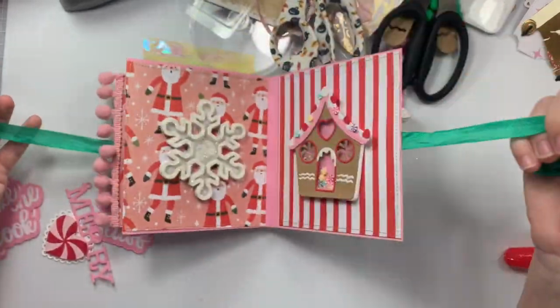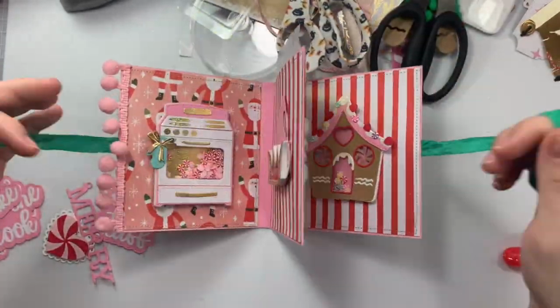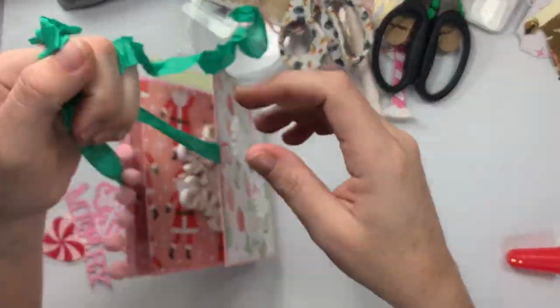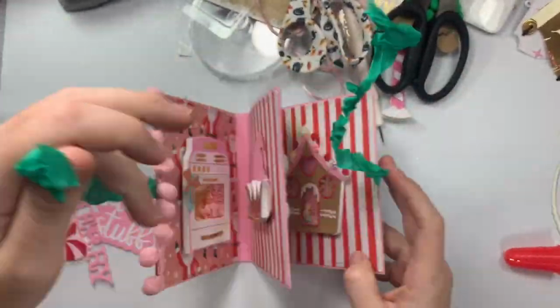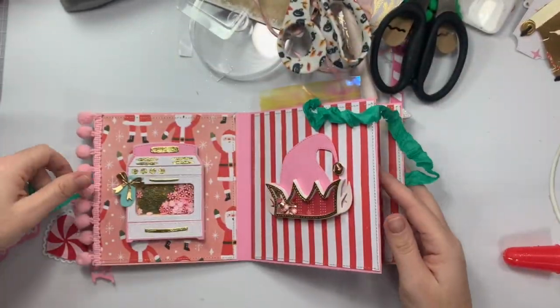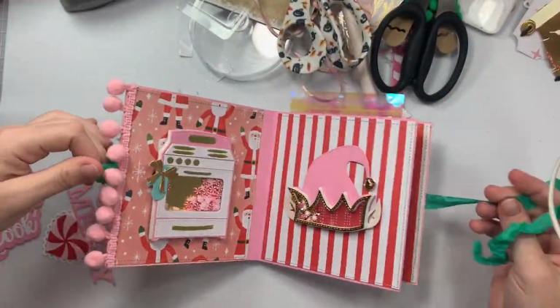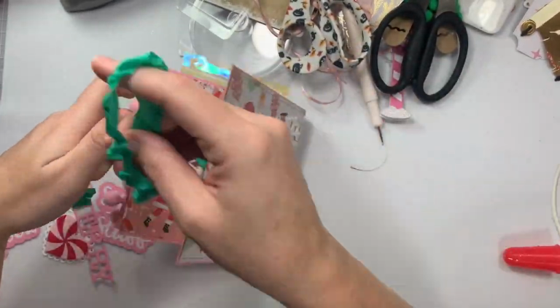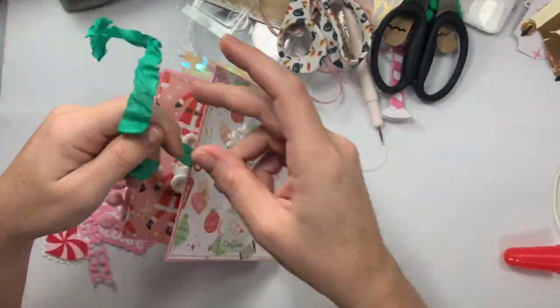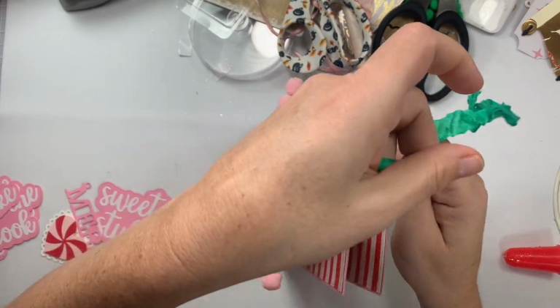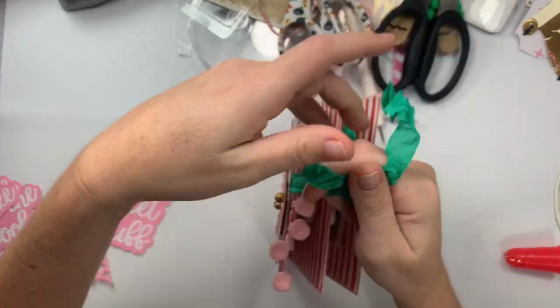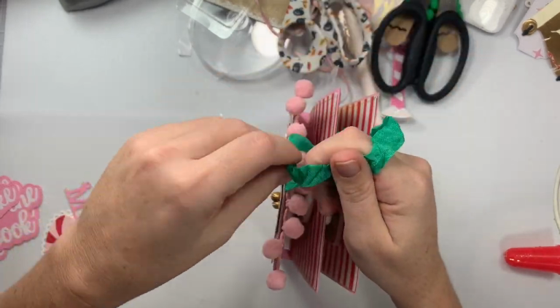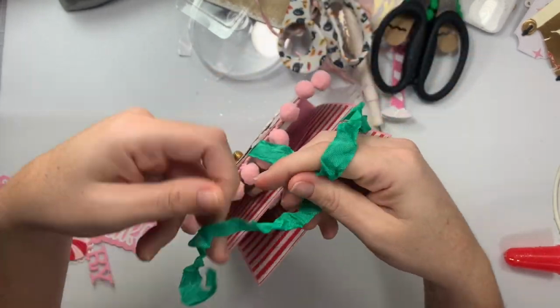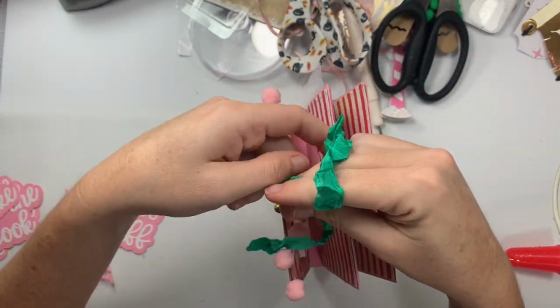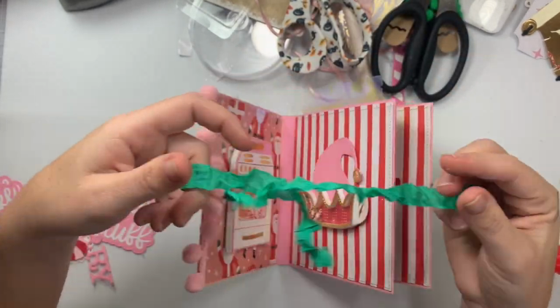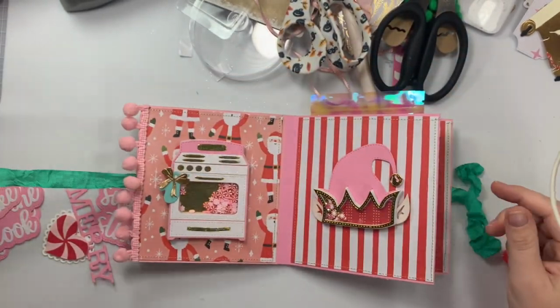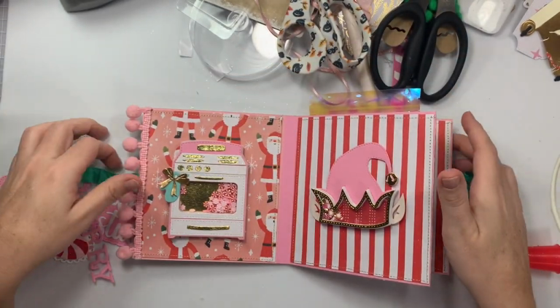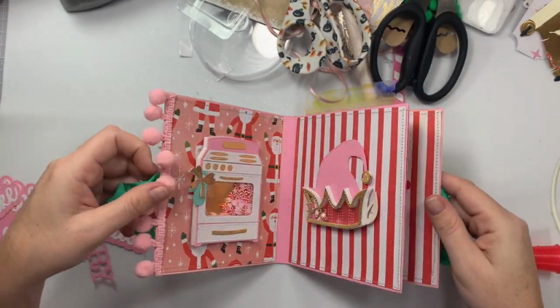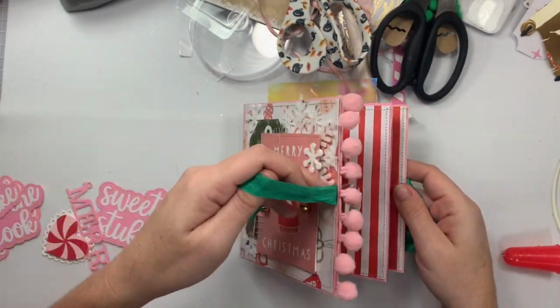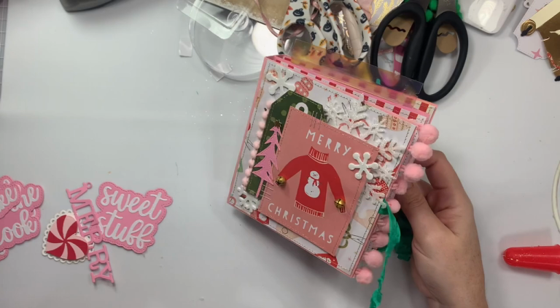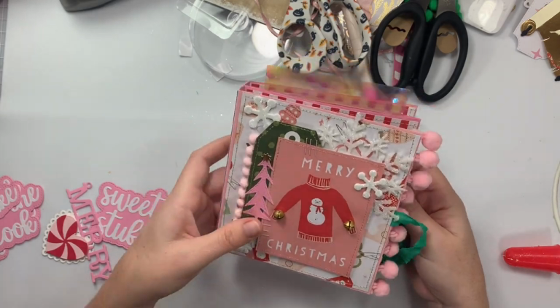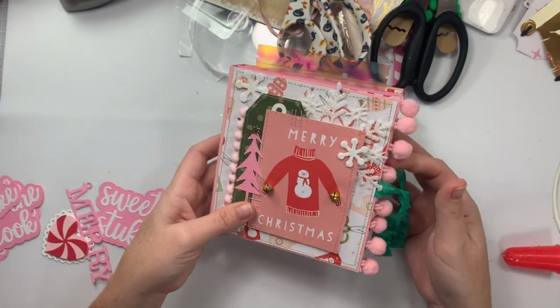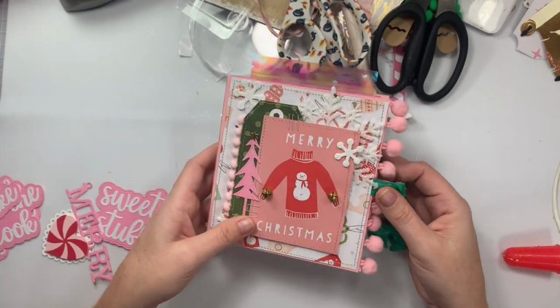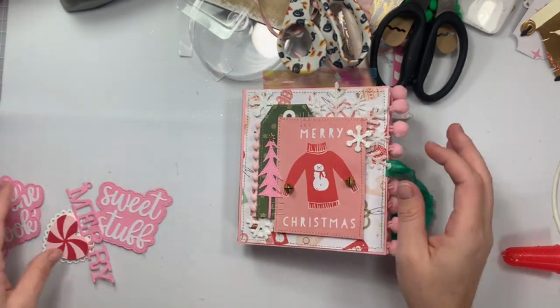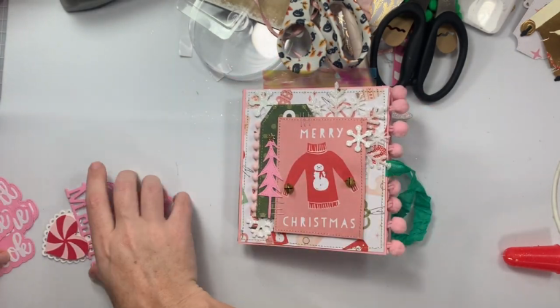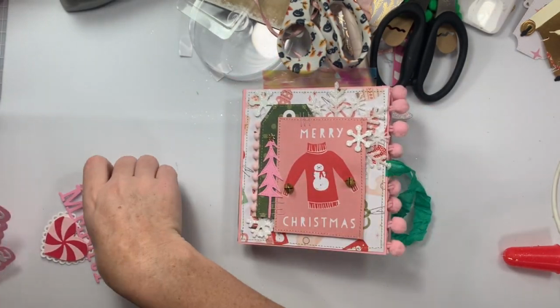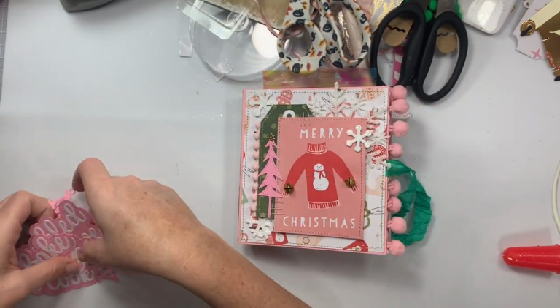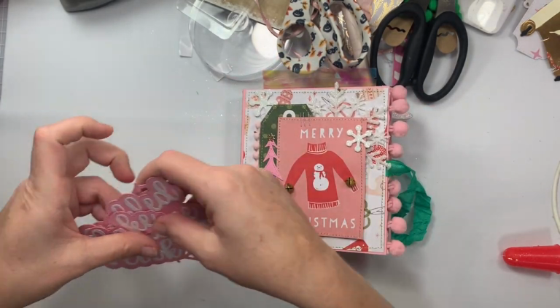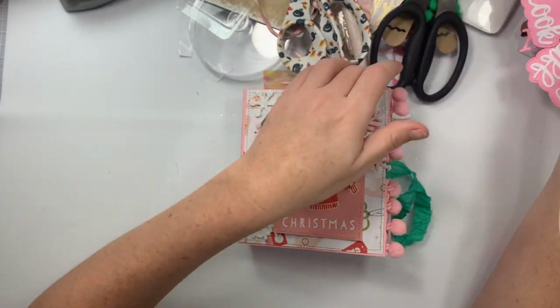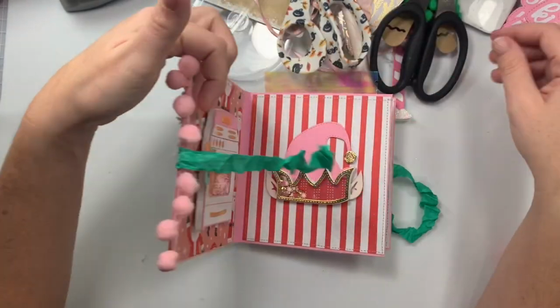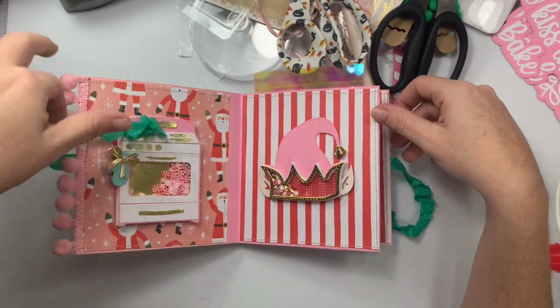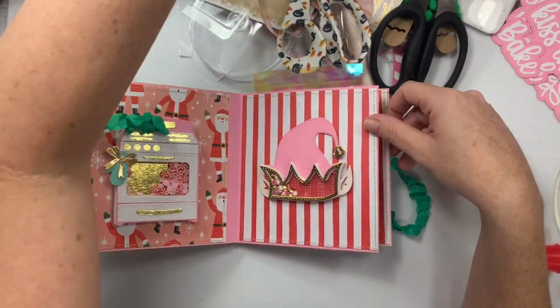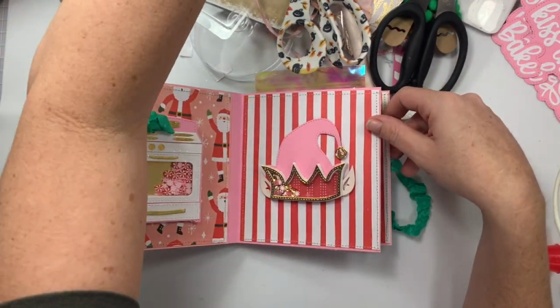Quick and easy embellishment book — obviously if you have to make the embellishments themselves that takes longer. With junk journal style projects you're supposed to have another trim somewhere, right?